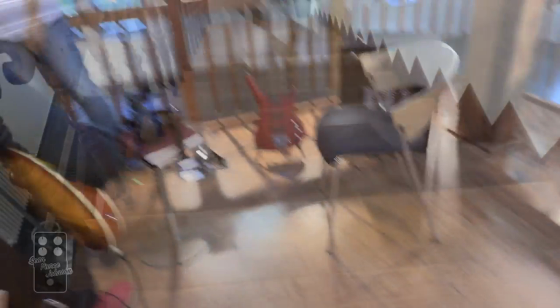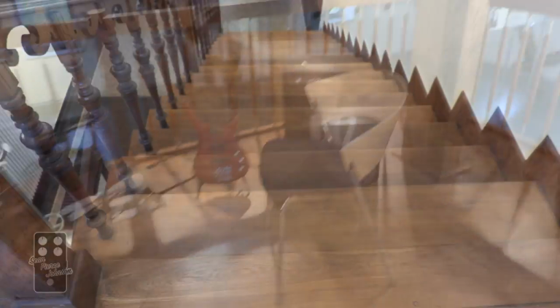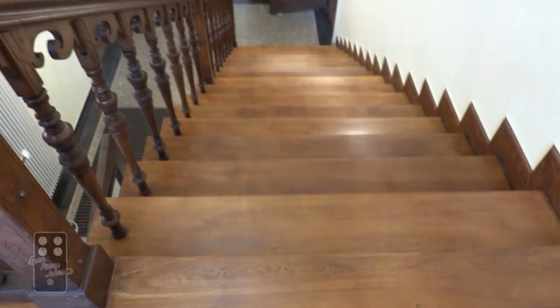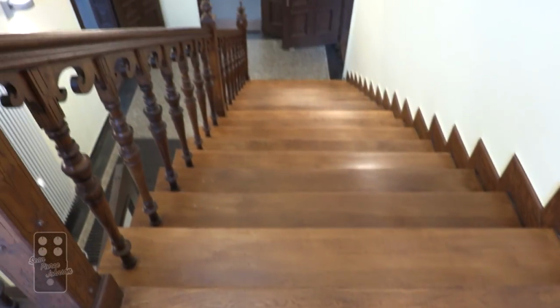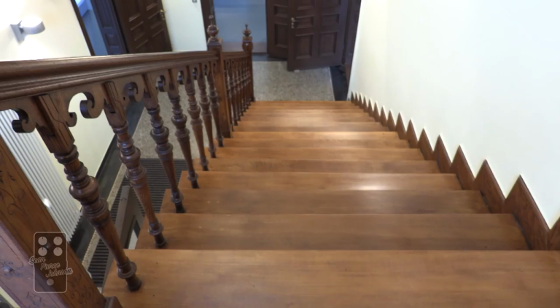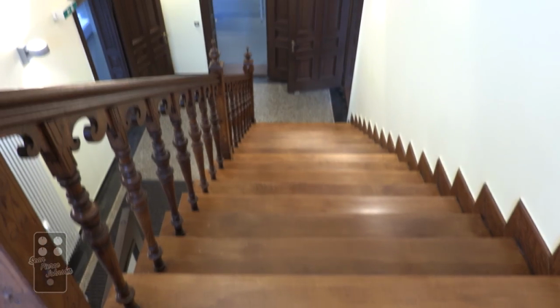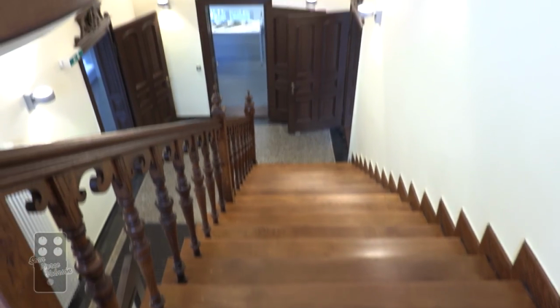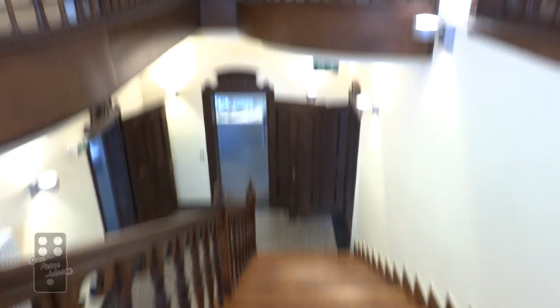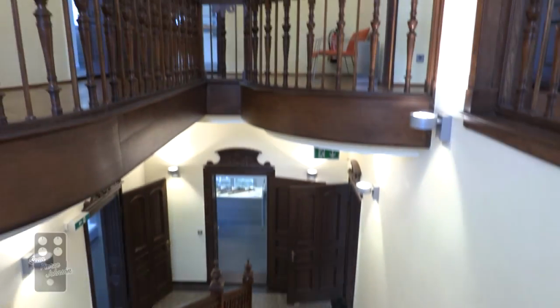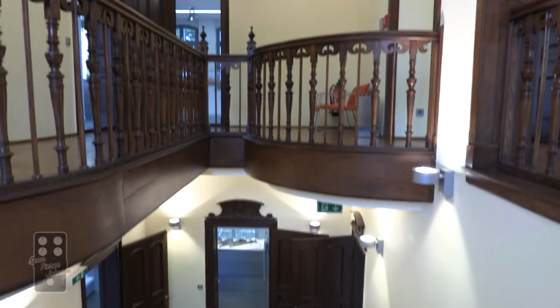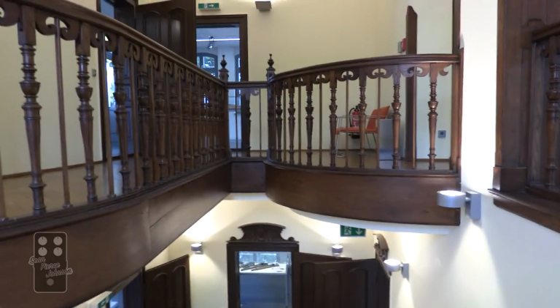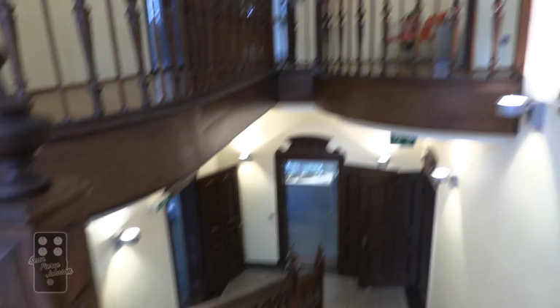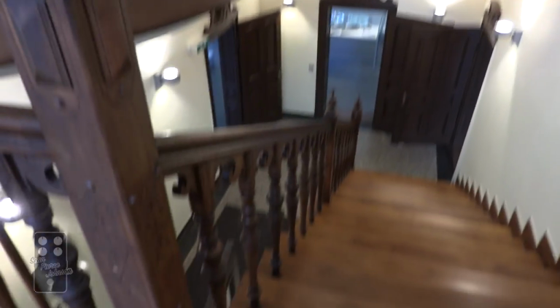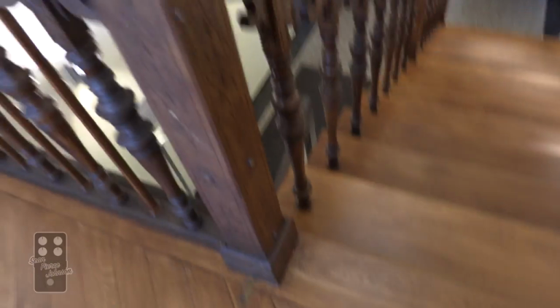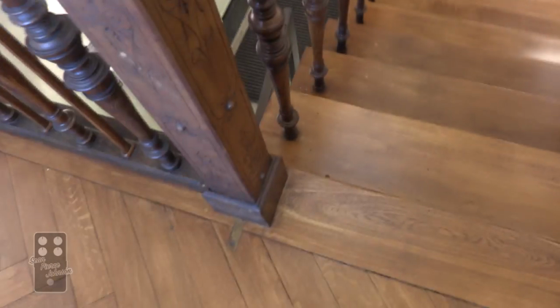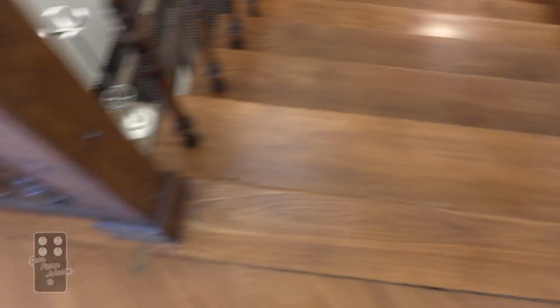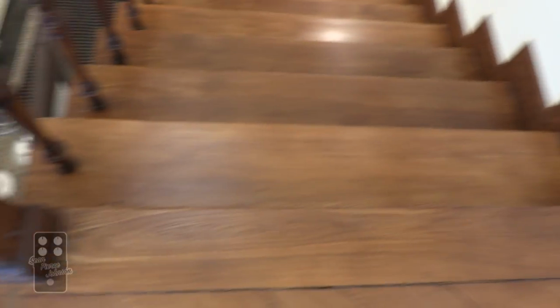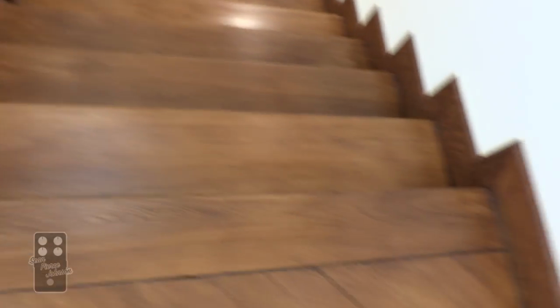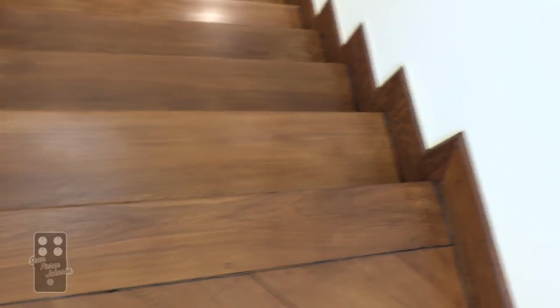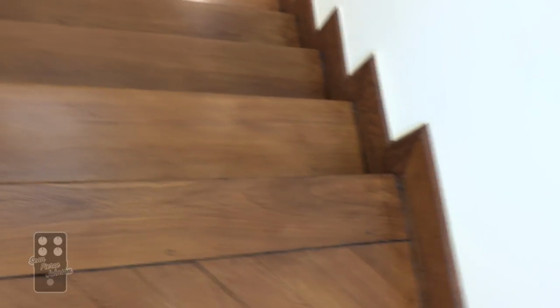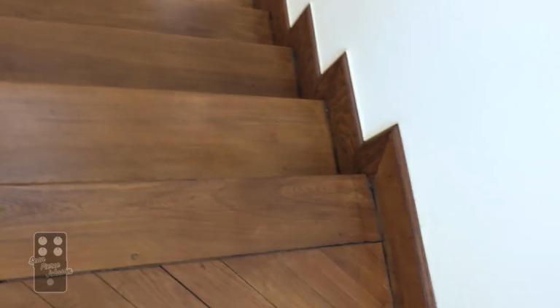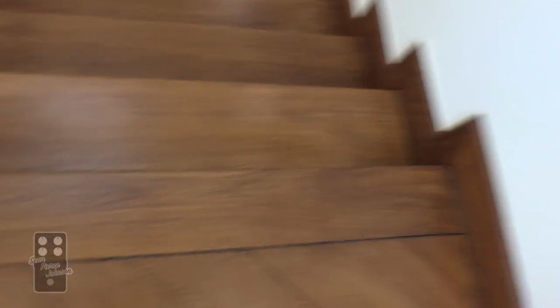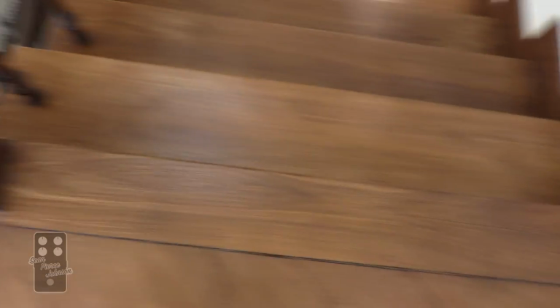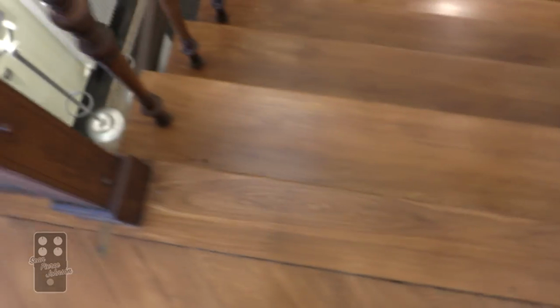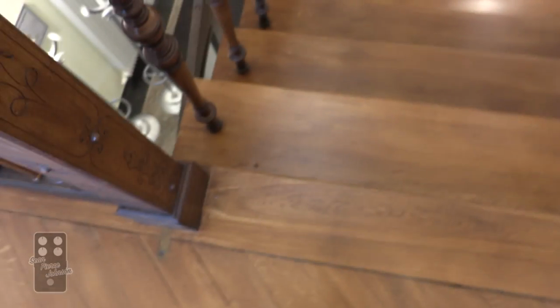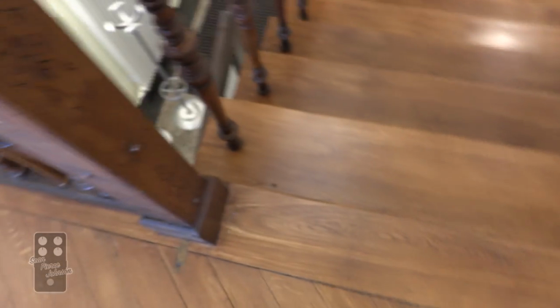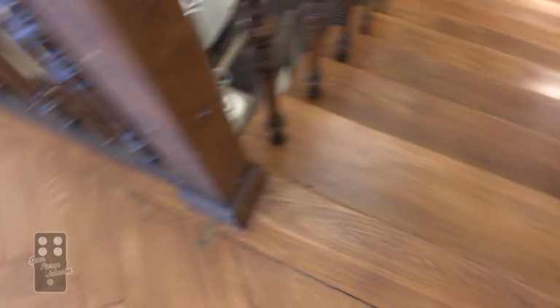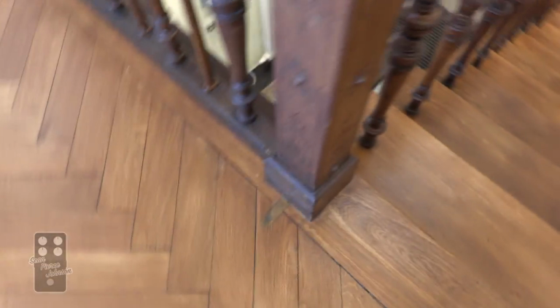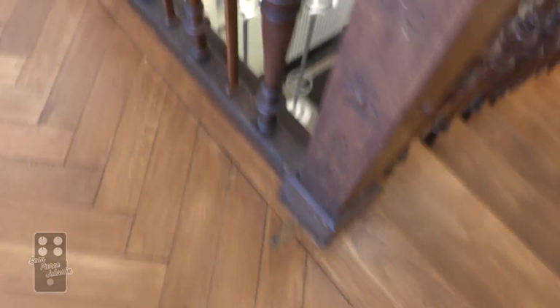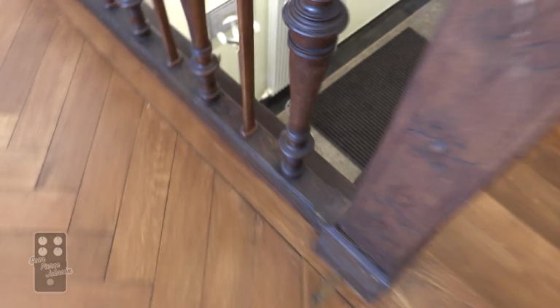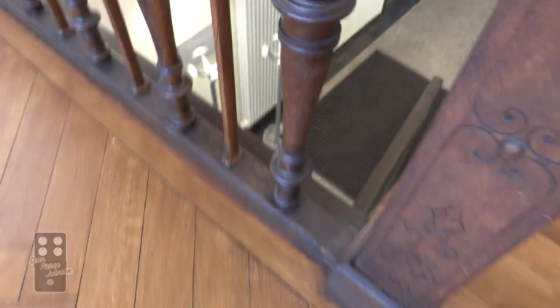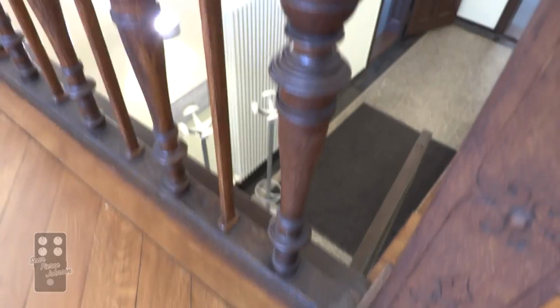Just in case you were wondering how beautiful this staircase is — look at this. Gorgeous. And it's super wide, like six feet wide. It's amazing balusters.